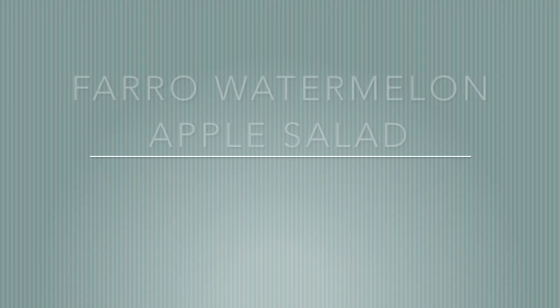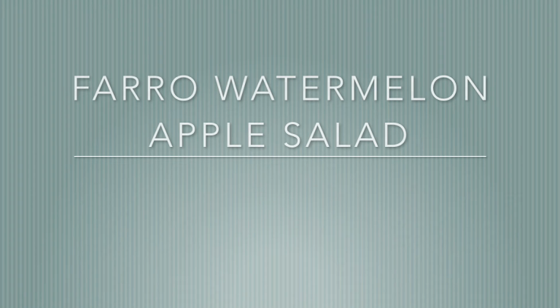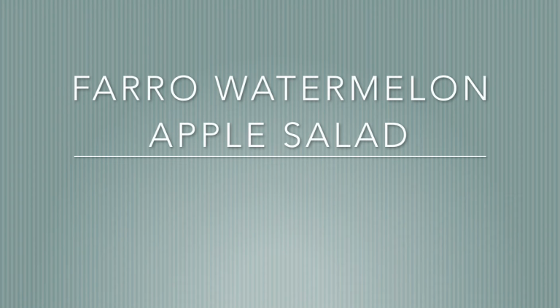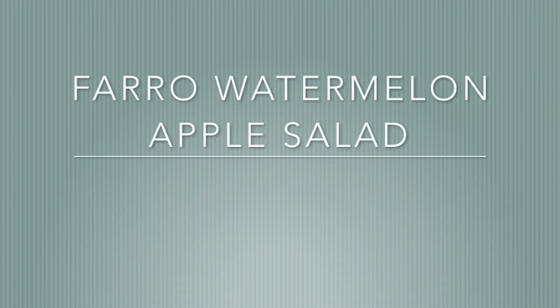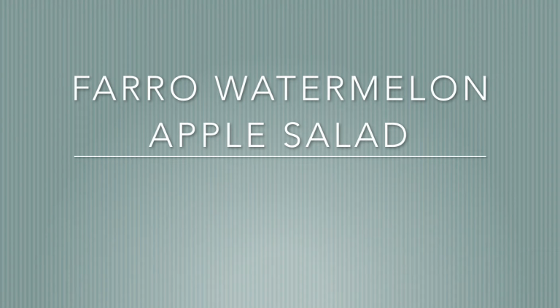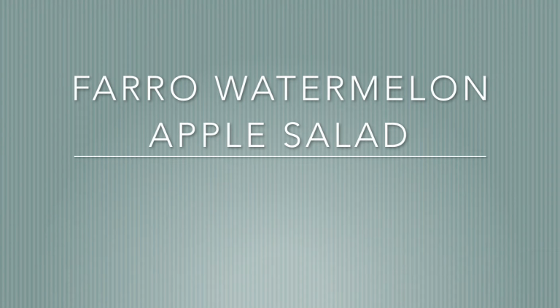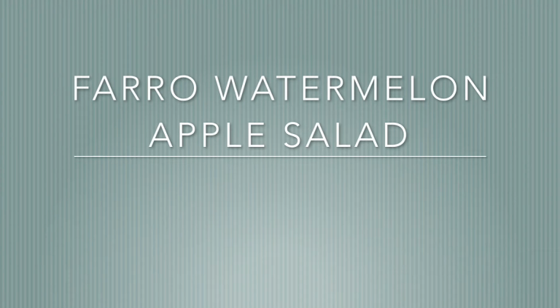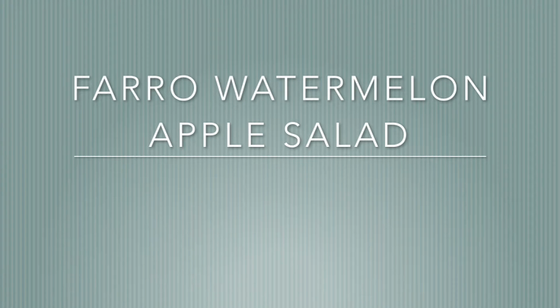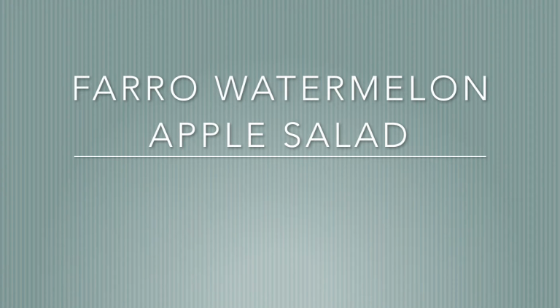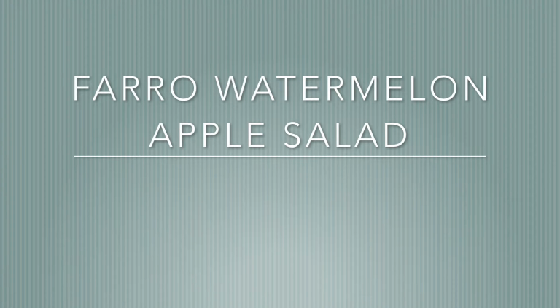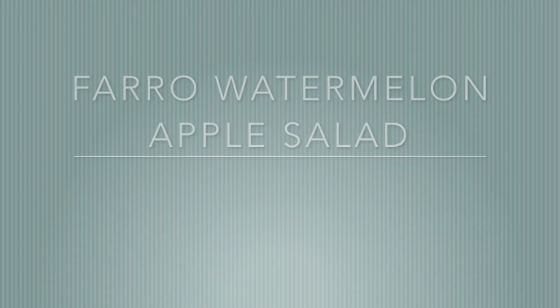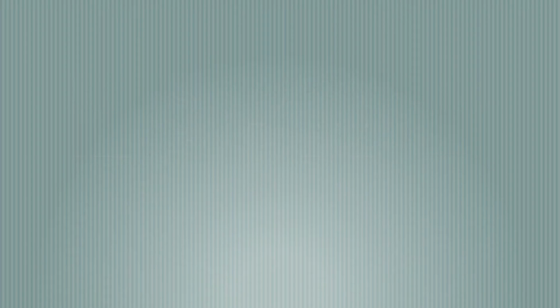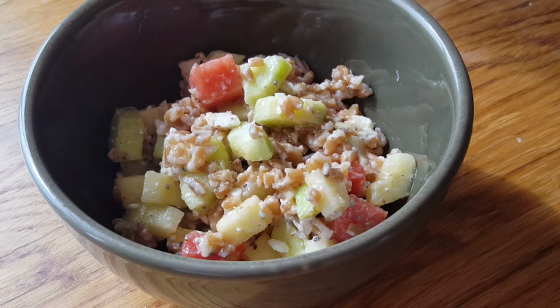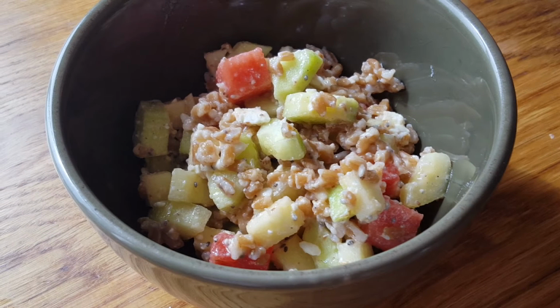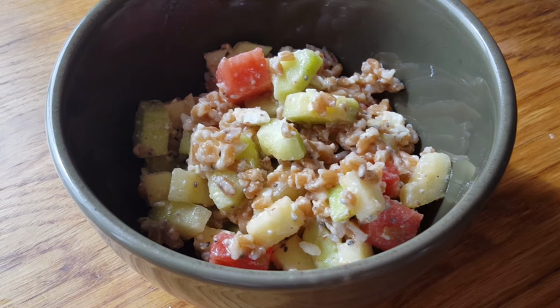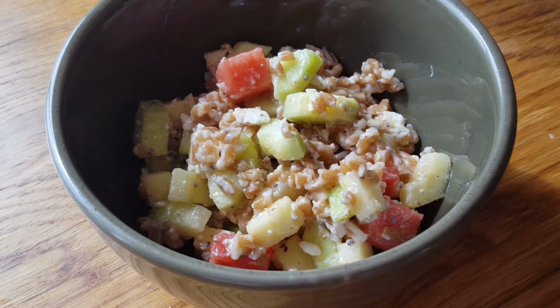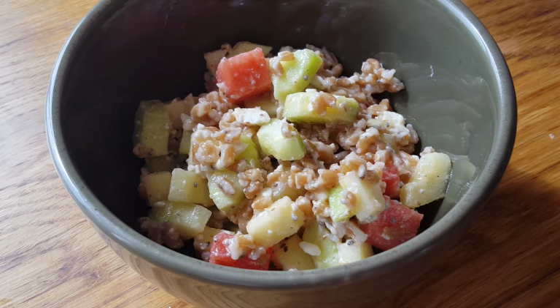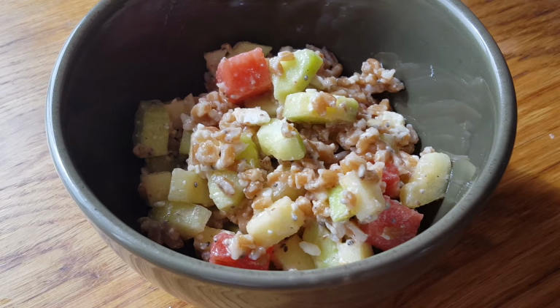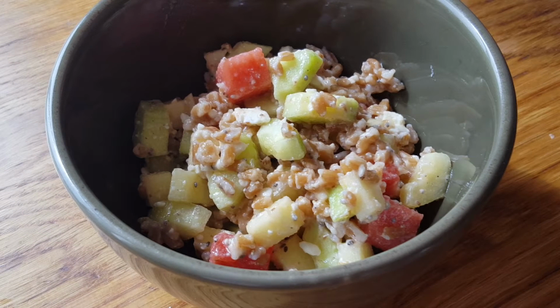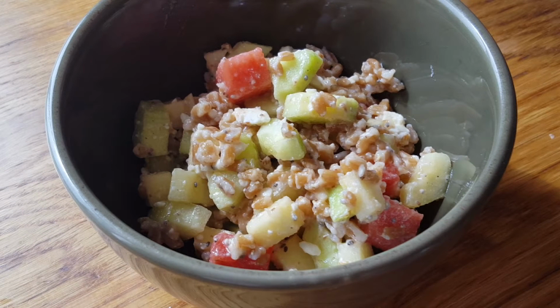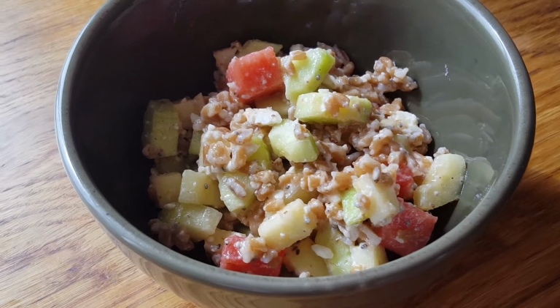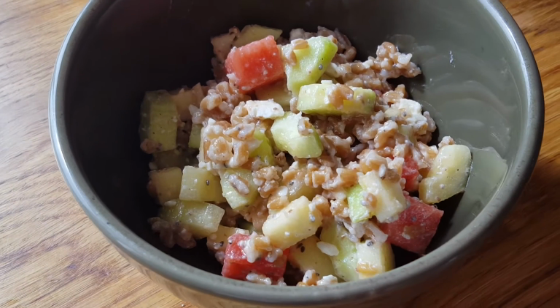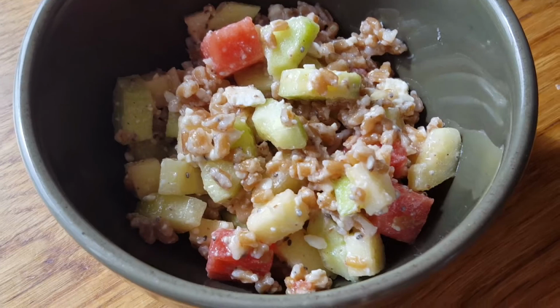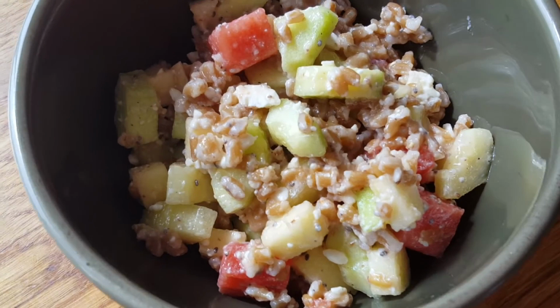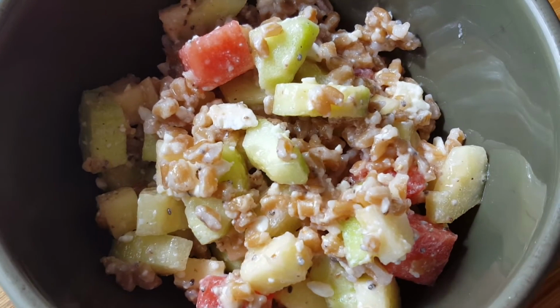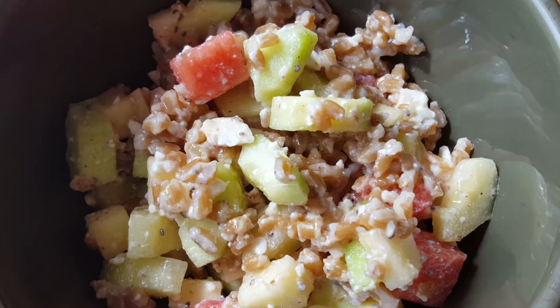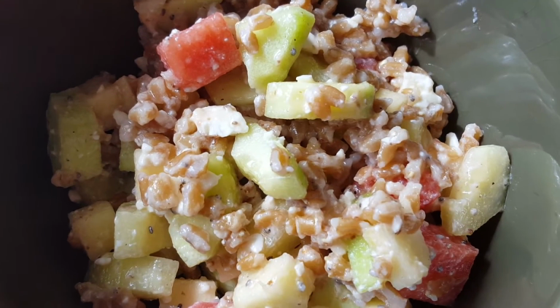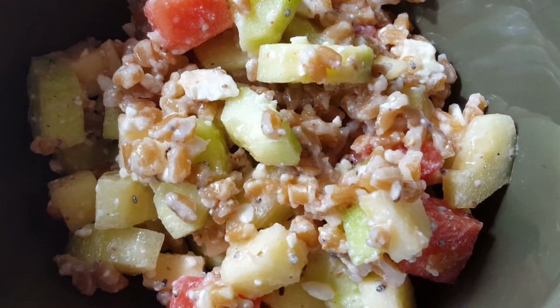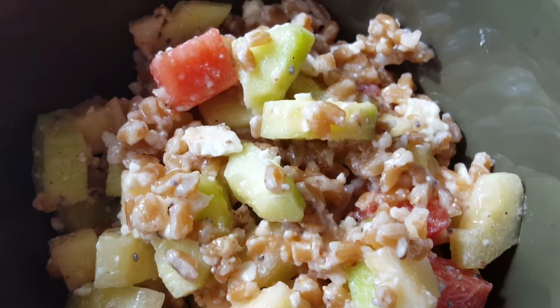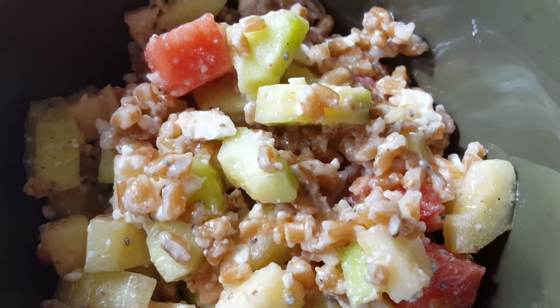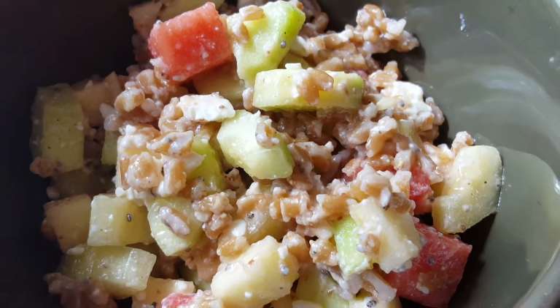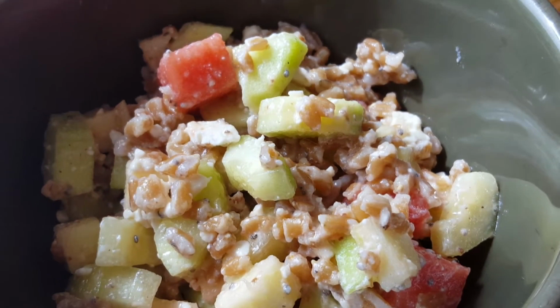Hi, thanks for joining me today. We're going to be making a farro watermelon apple salad. Farro actually has the same nutritional profile as quinoa. It's 100% whole grain, but it has the heartiness and nutty flavor.